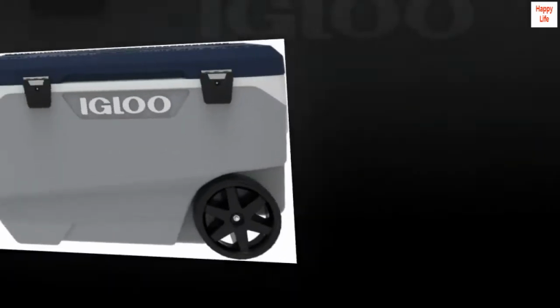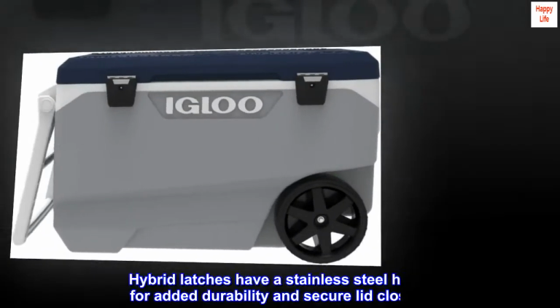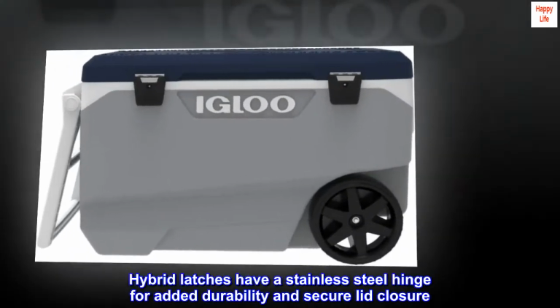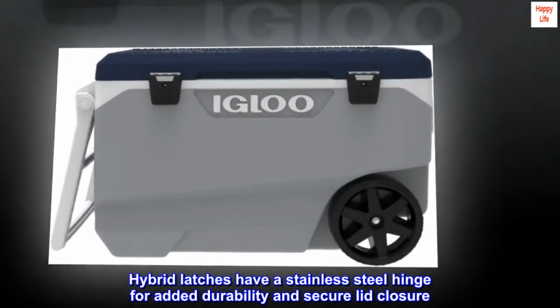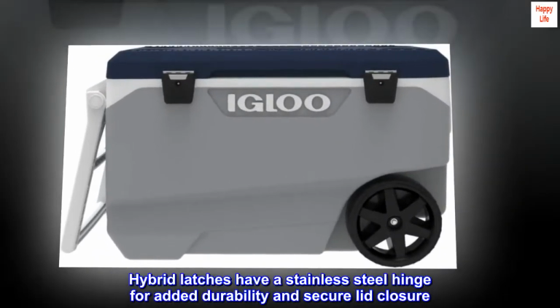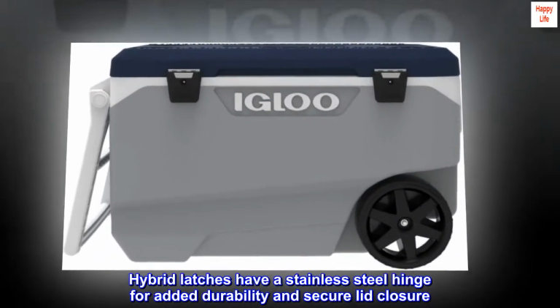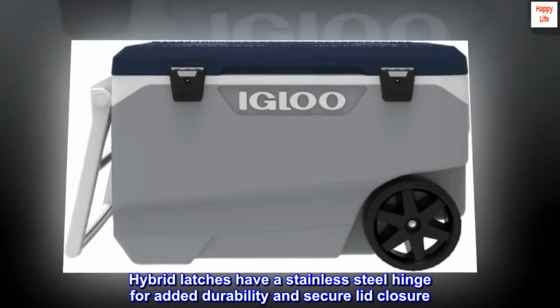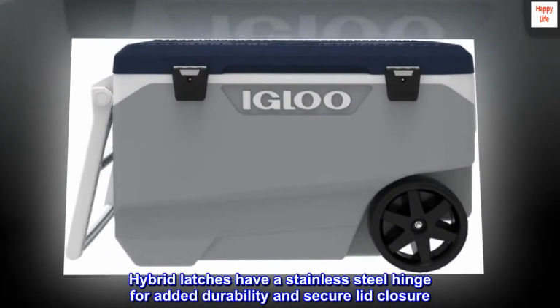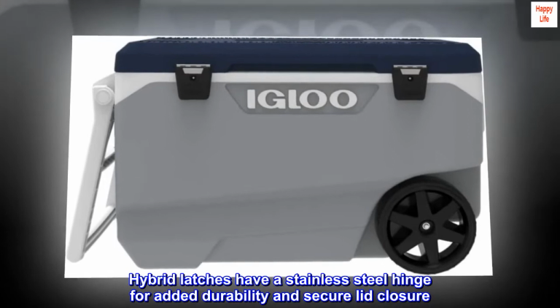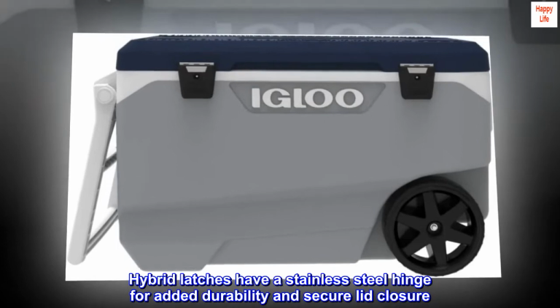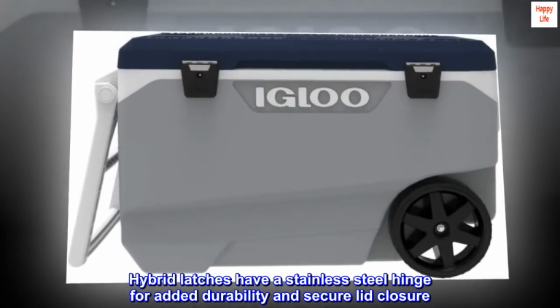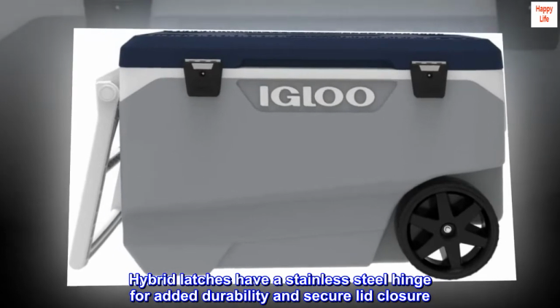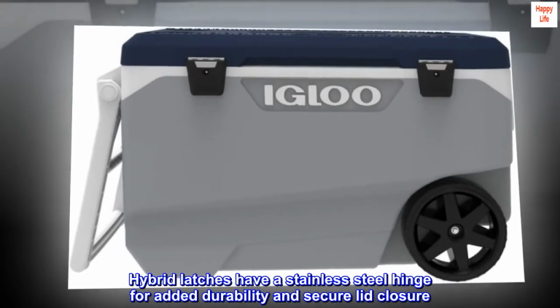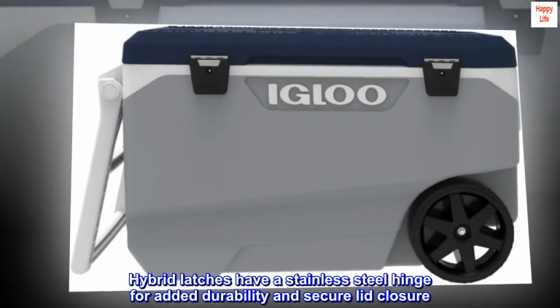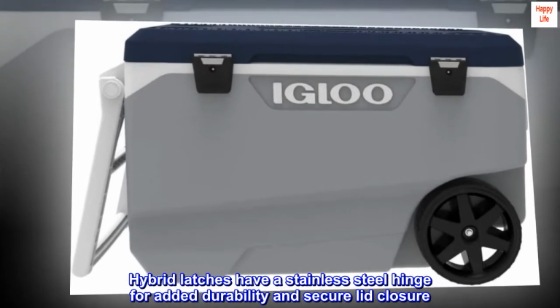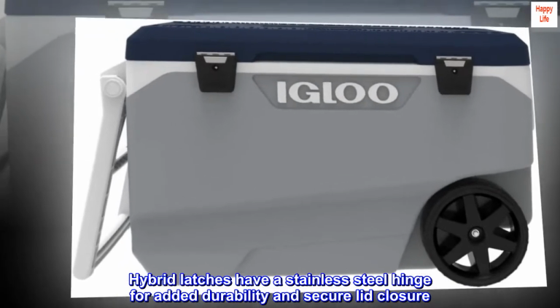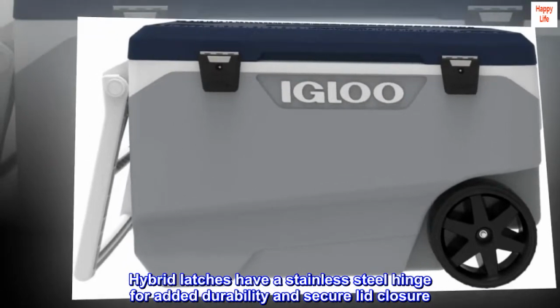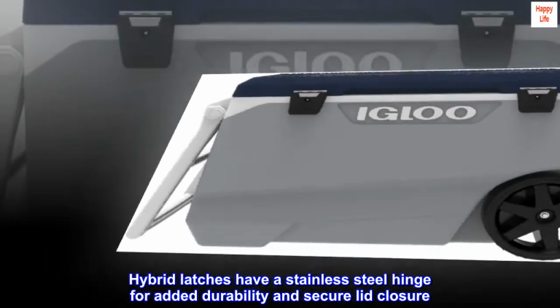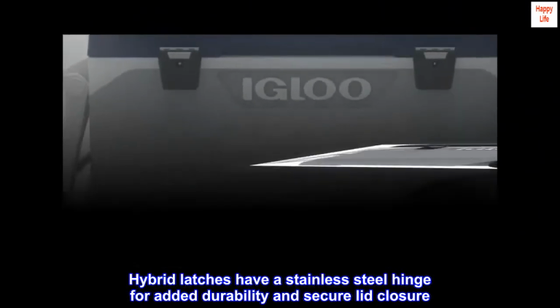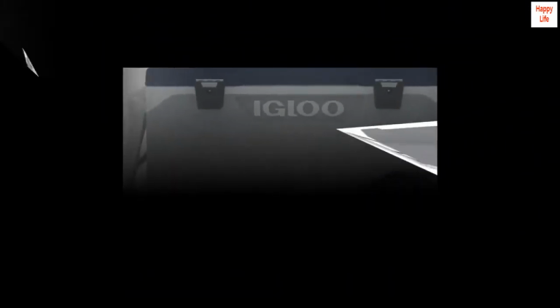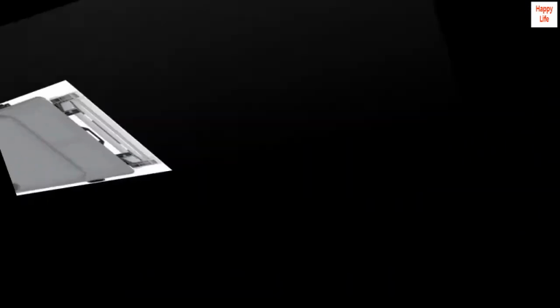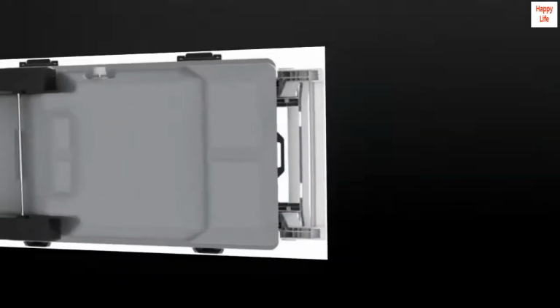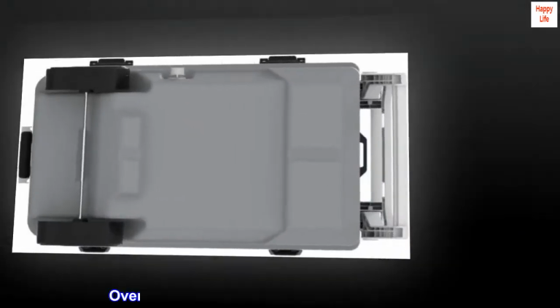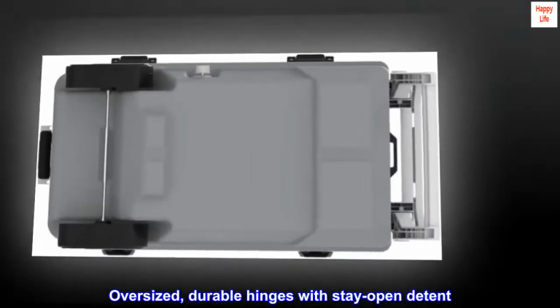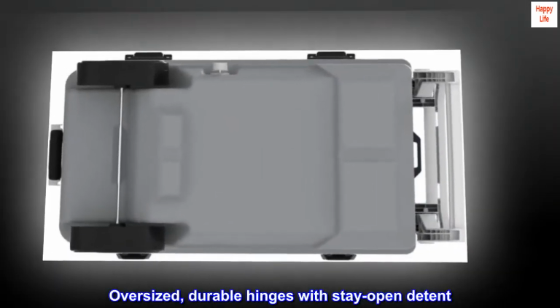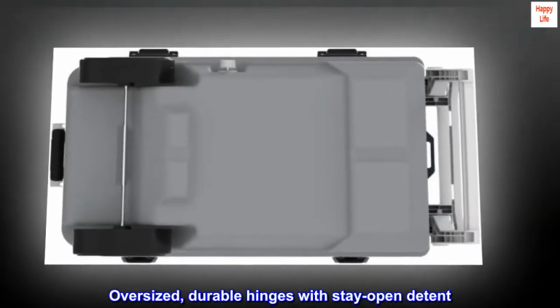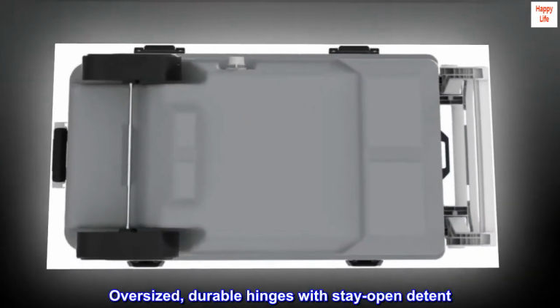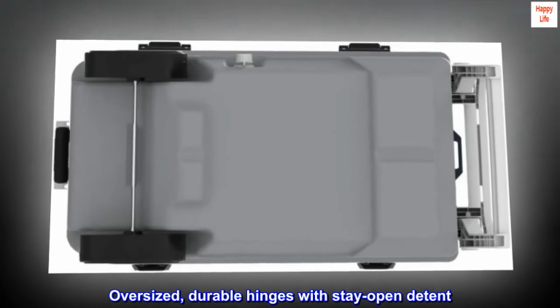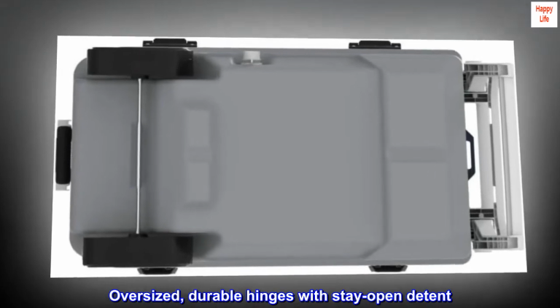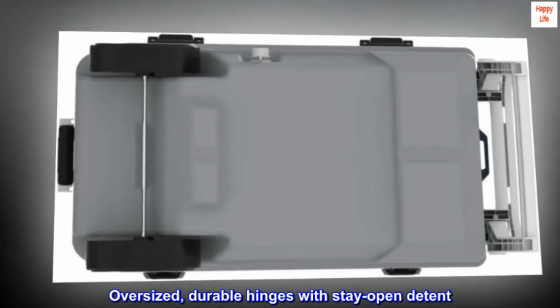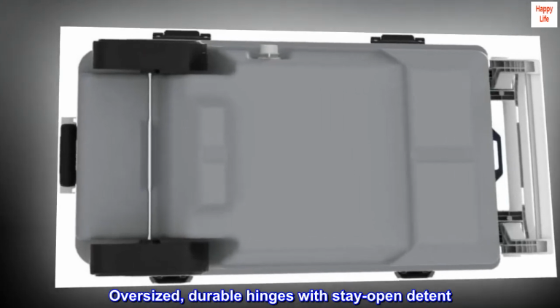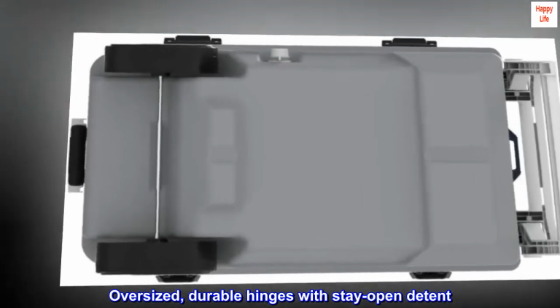Hybrid latches have a stainless steel hinge for added durability and secure lid closure. Oversized, durable hinges with stay-open detent.